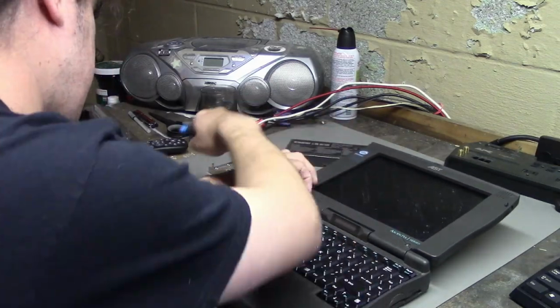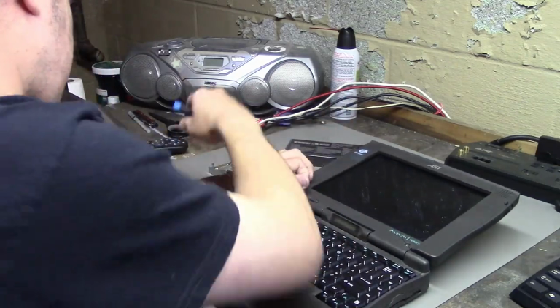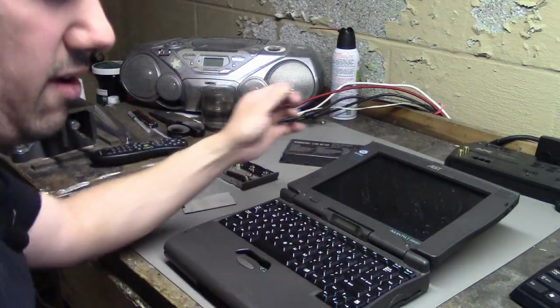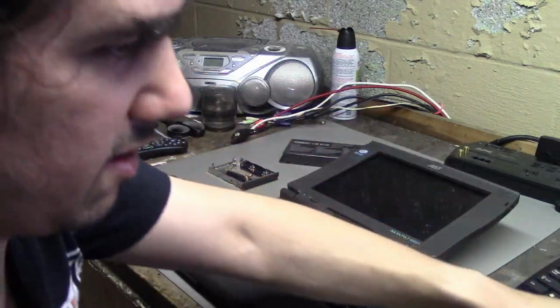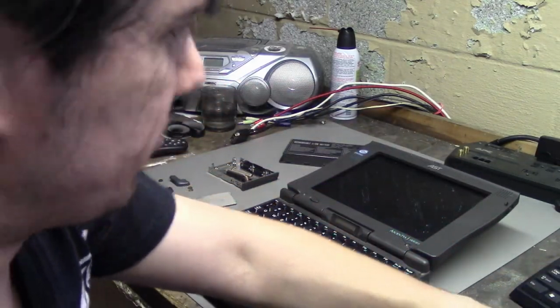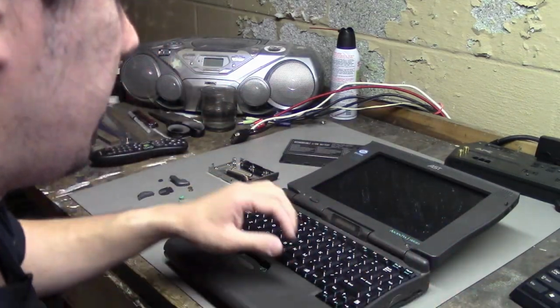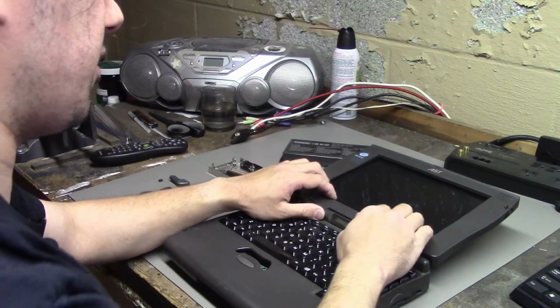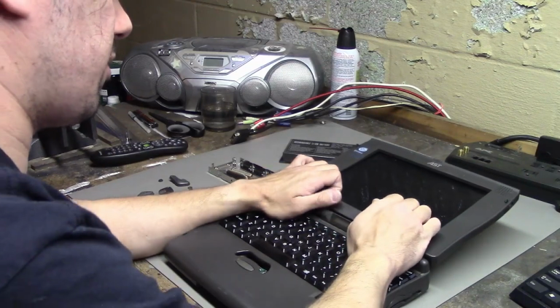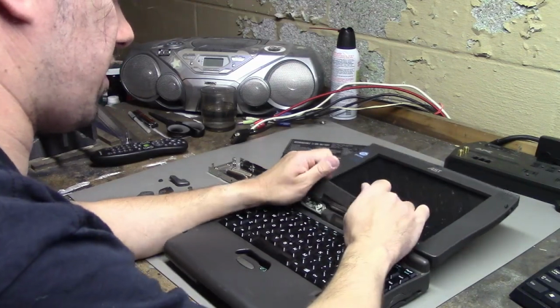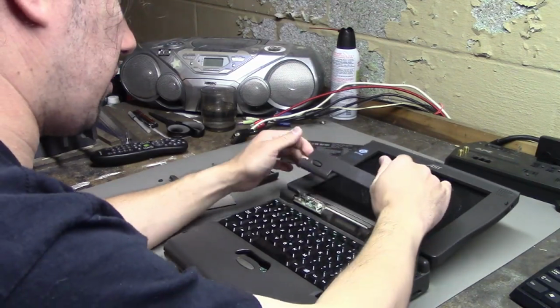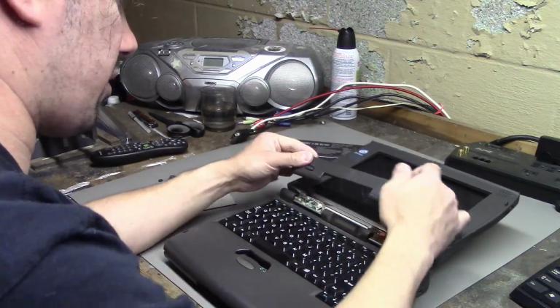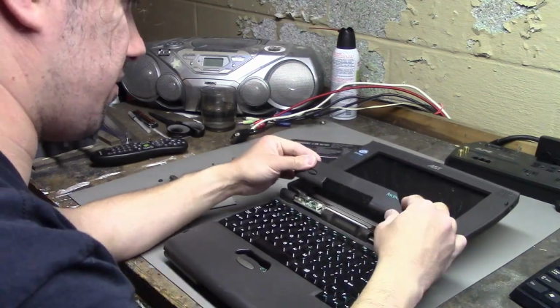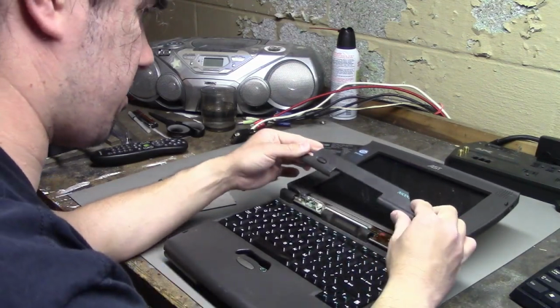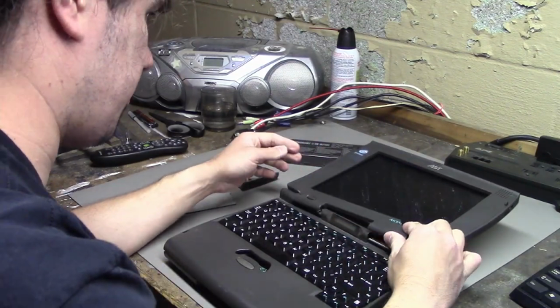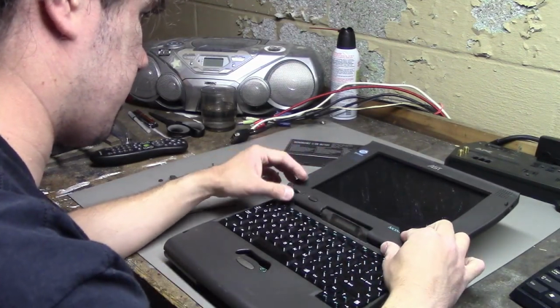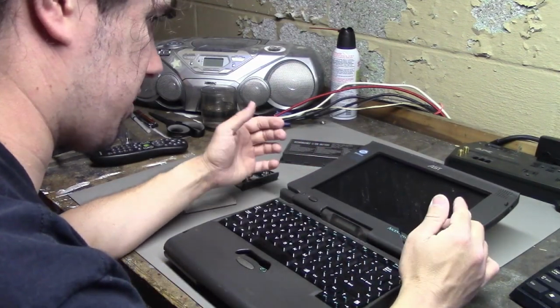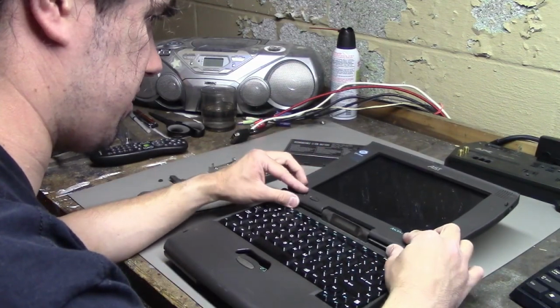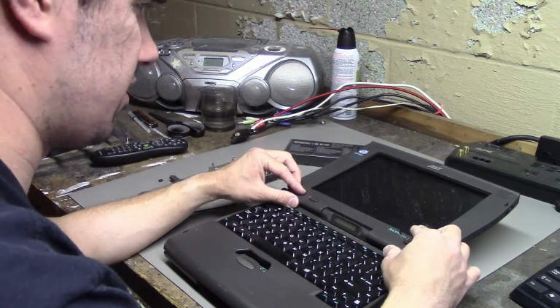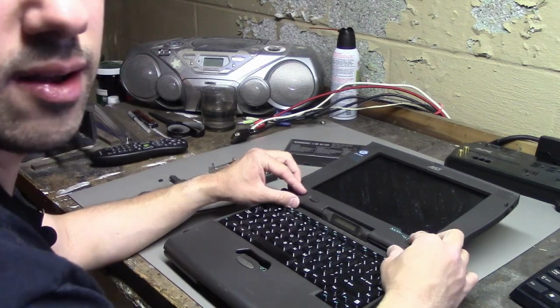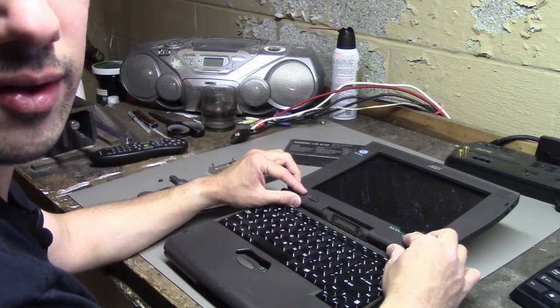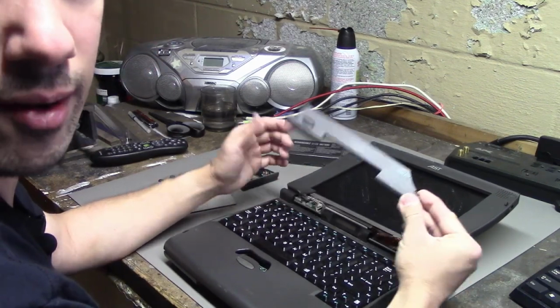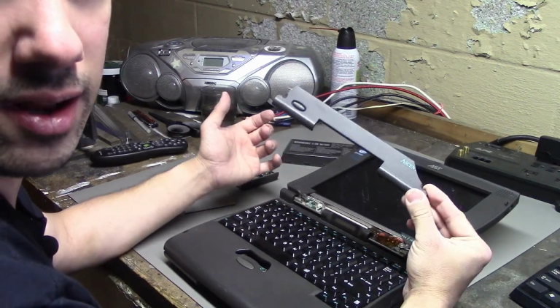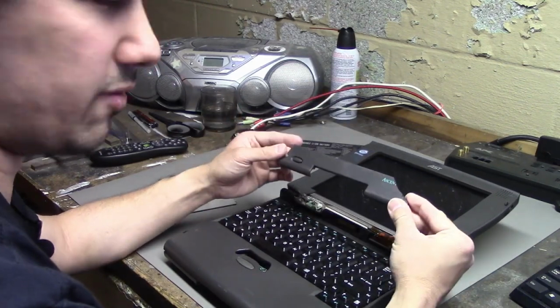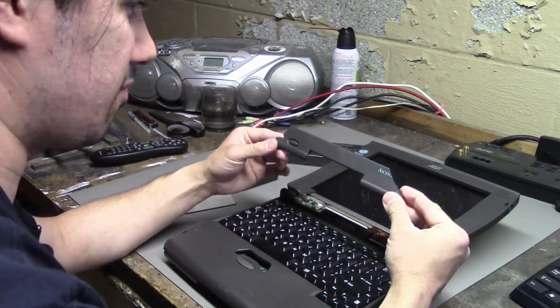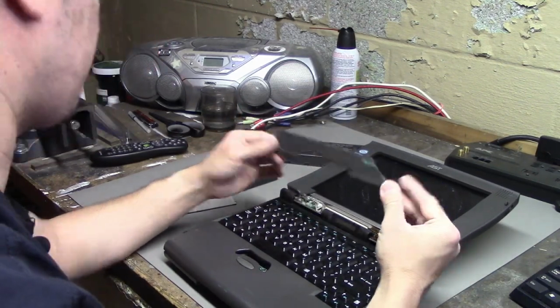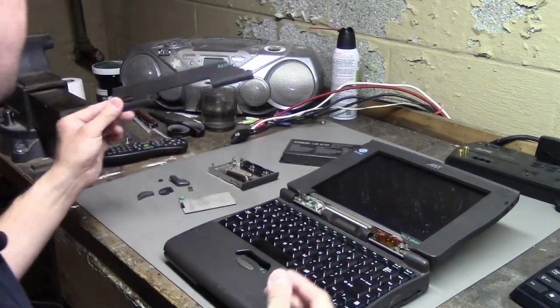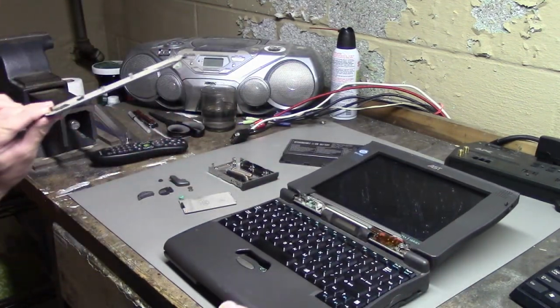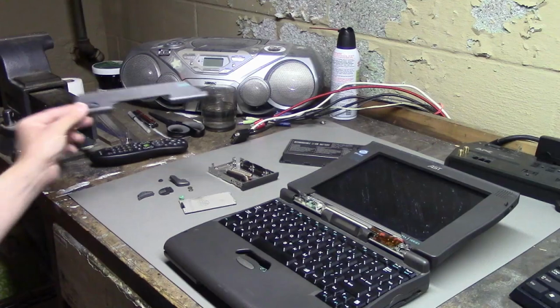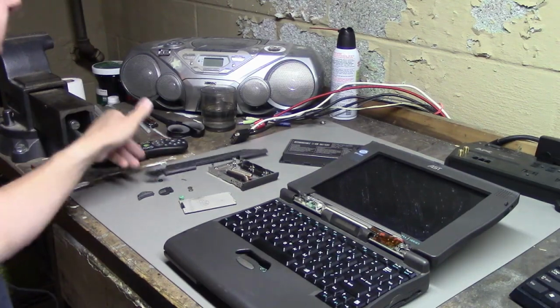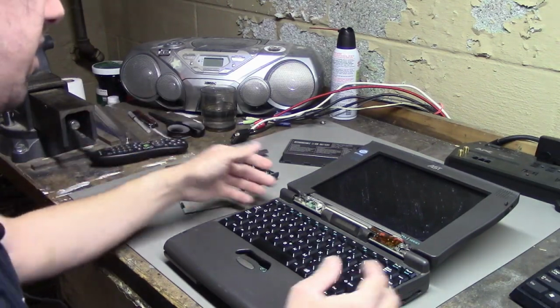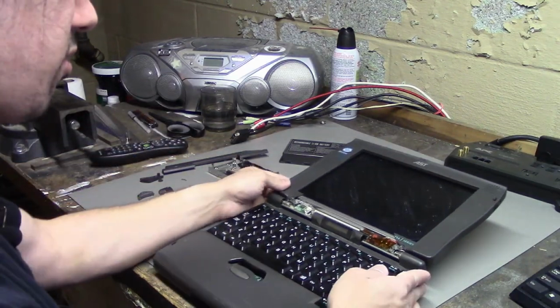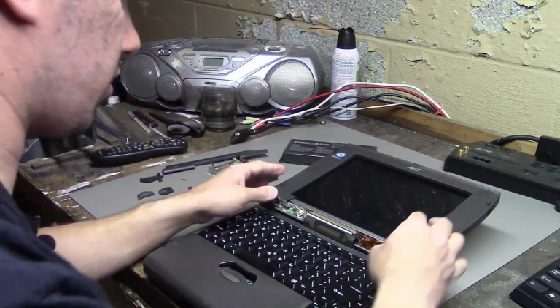I think it even turns on. It was found at Computer Reset along with other parts, so who knows if it still works. That's not what I wanted either — I didn't want that to break, but I guess I need more super glue.